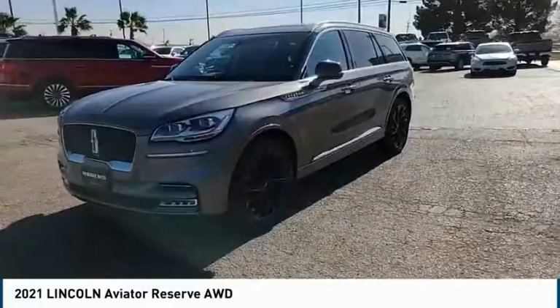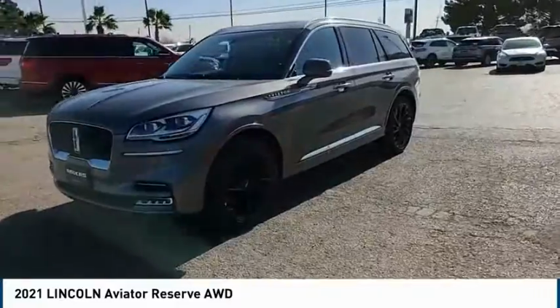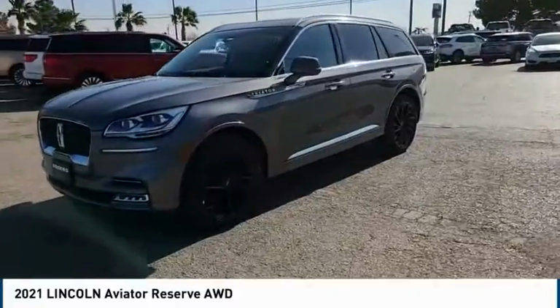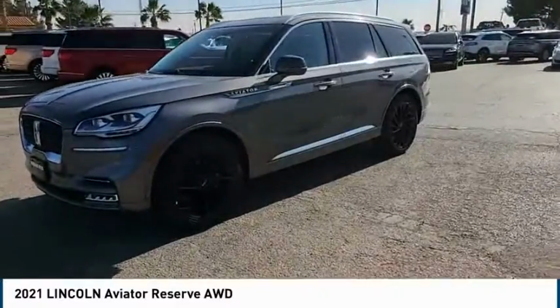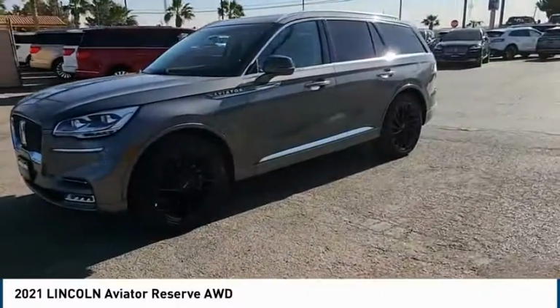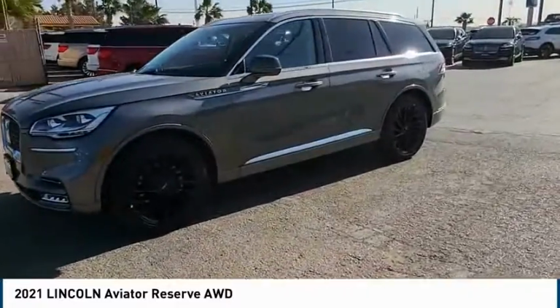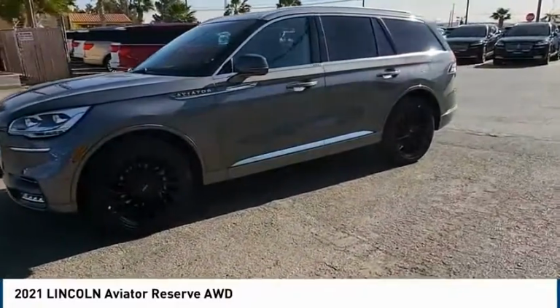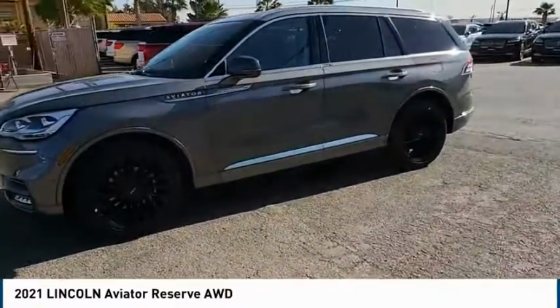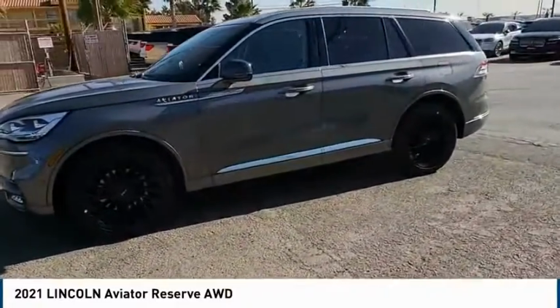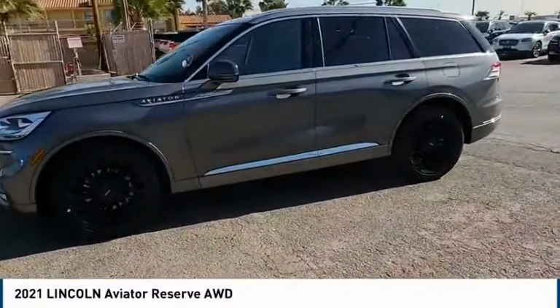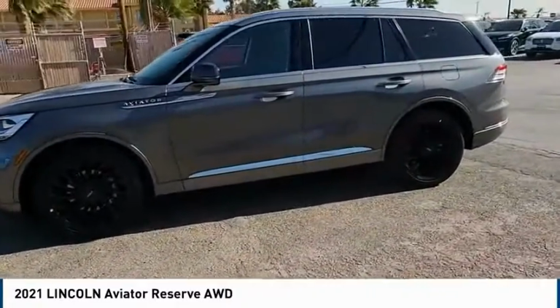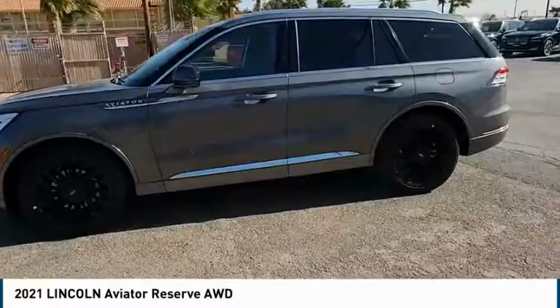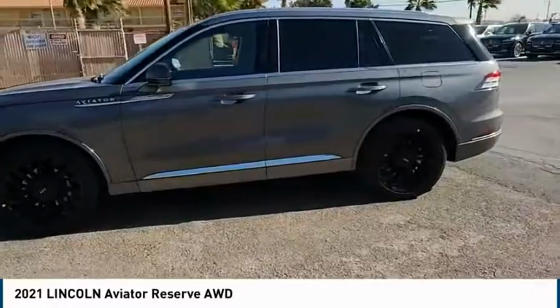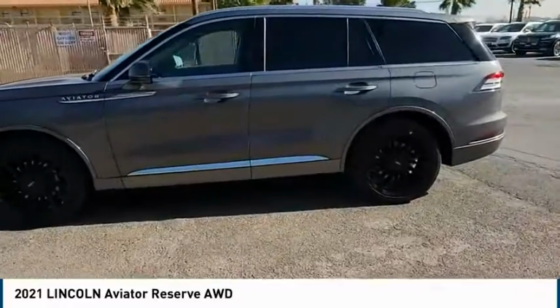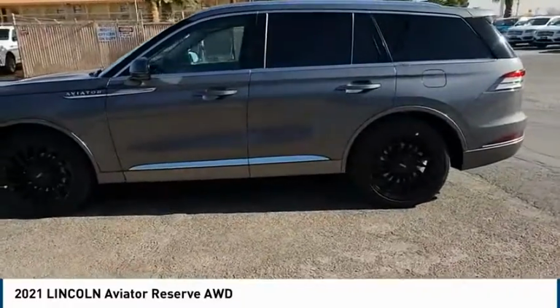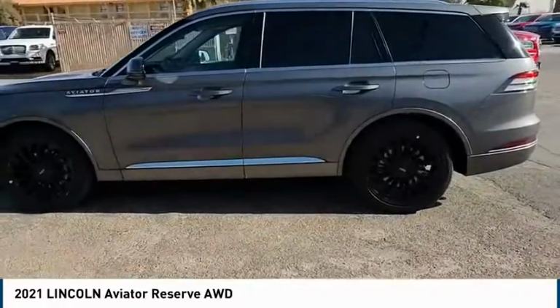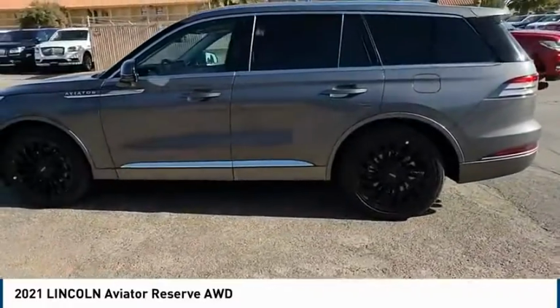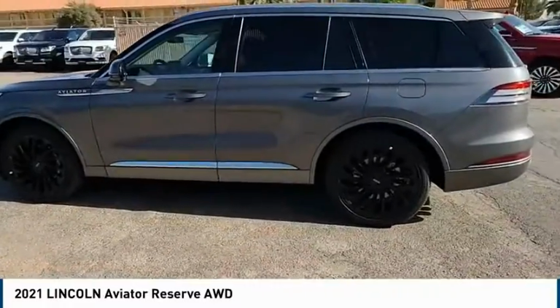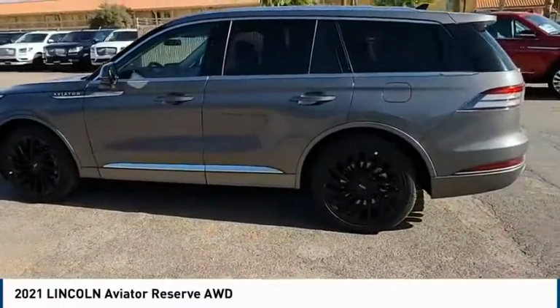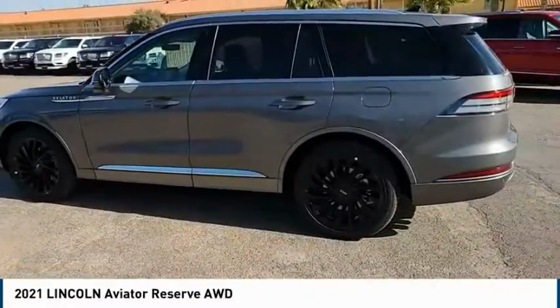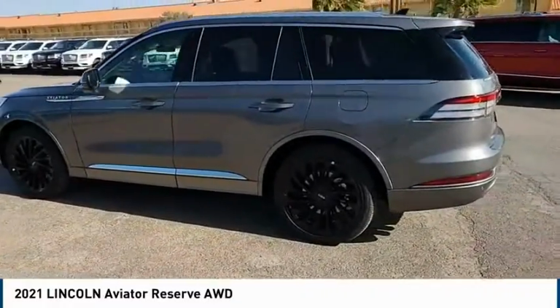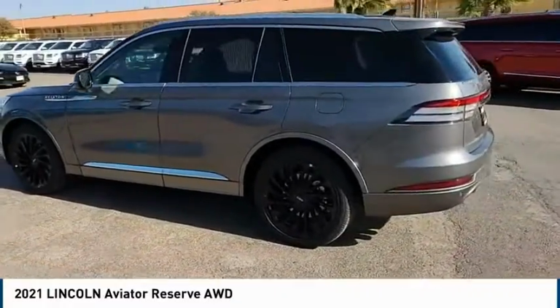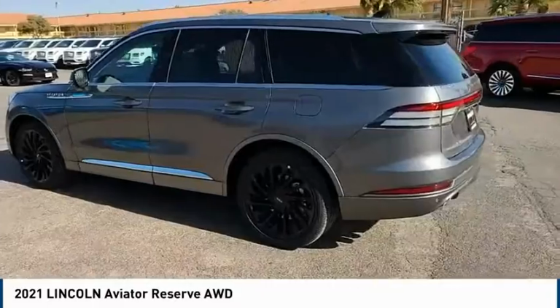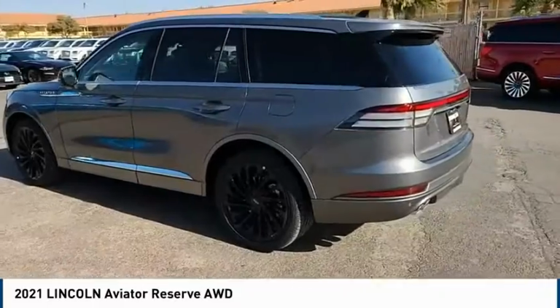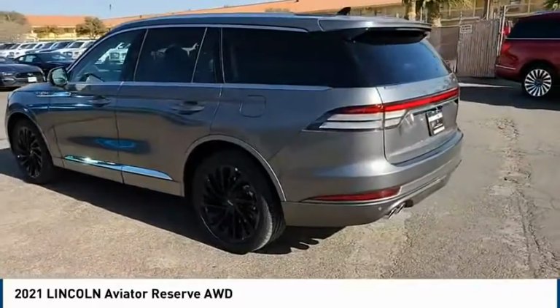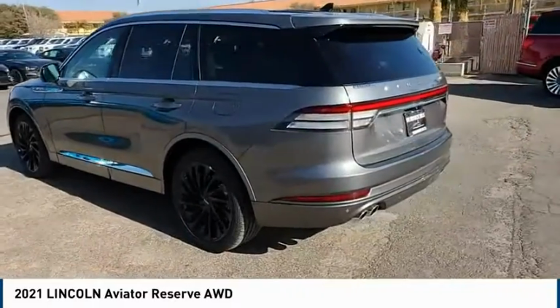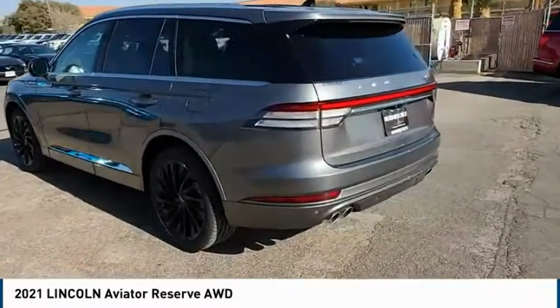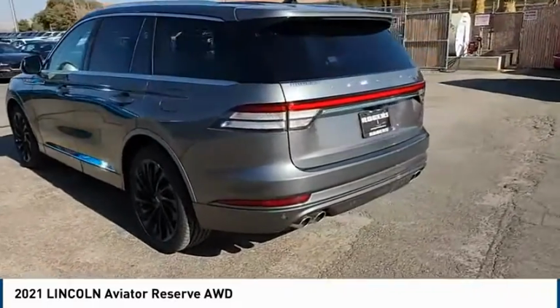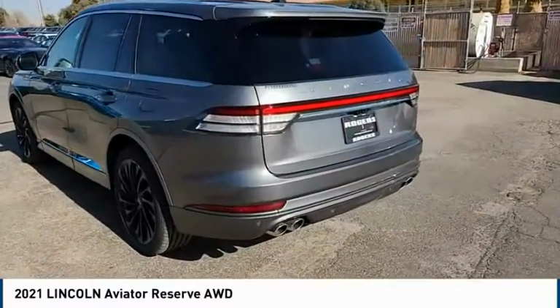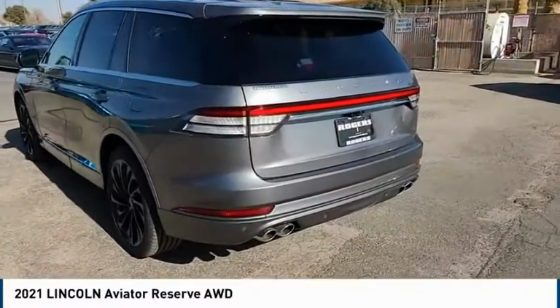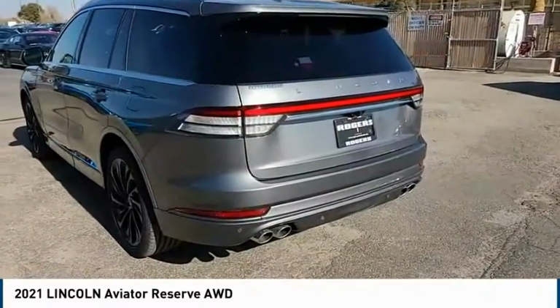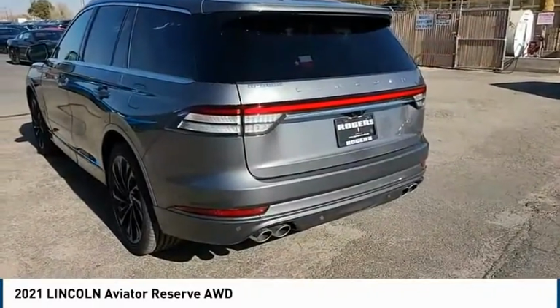Based on the Ford Explorer, the Aviator combines a rugged, truck-based platform with a smooth luxury car ride. Properly equipped, the Aviator can tow up to 7,300 pounds — significantly more than most imported SUVs in its size class.